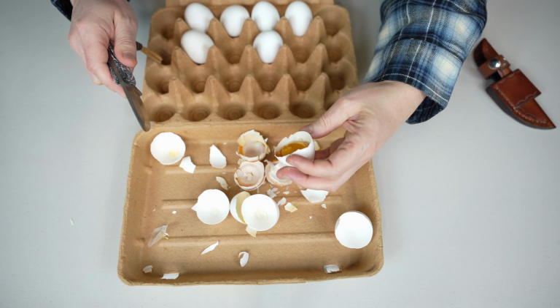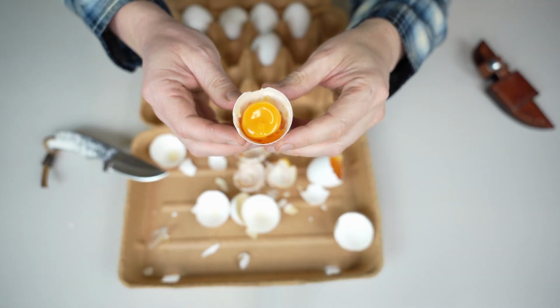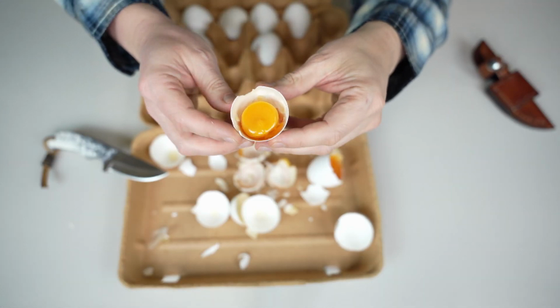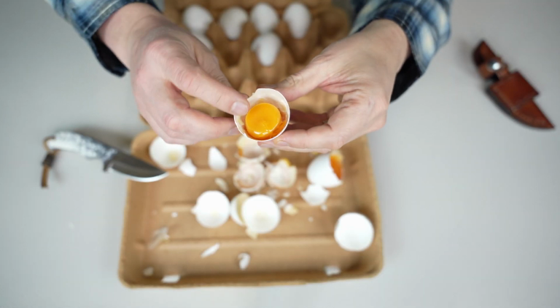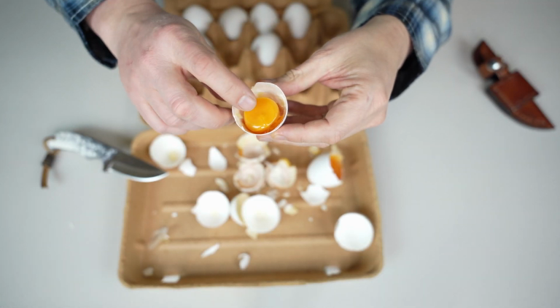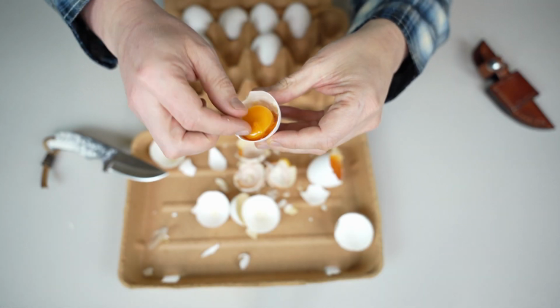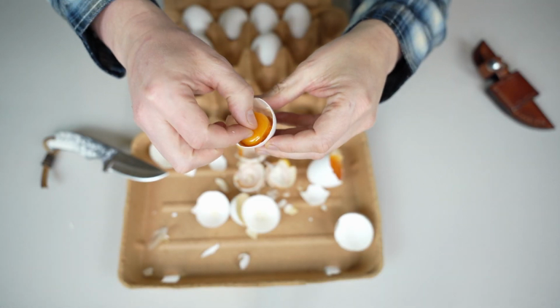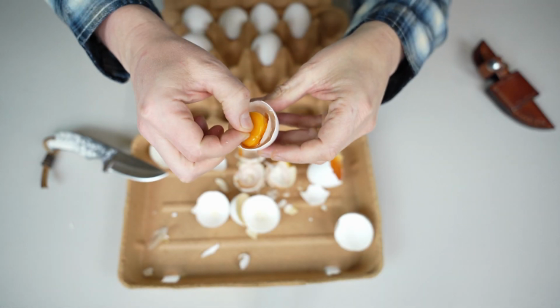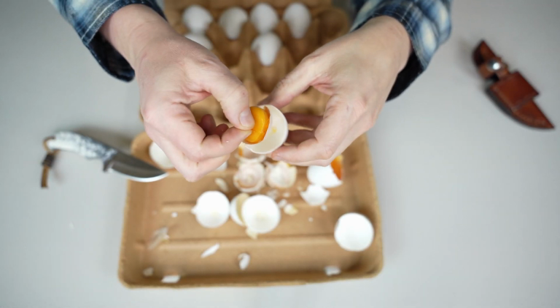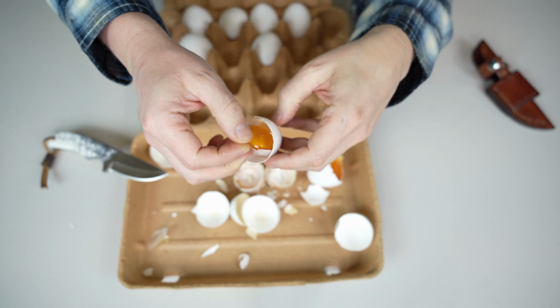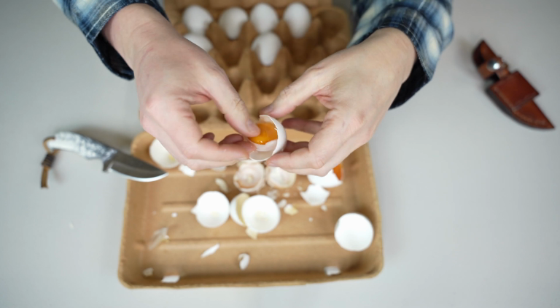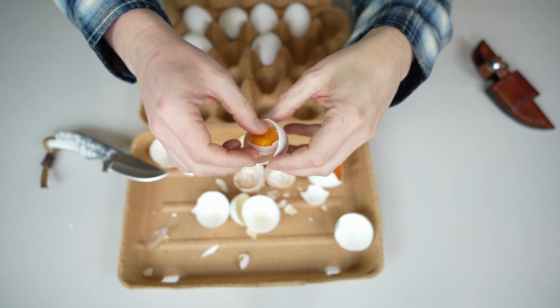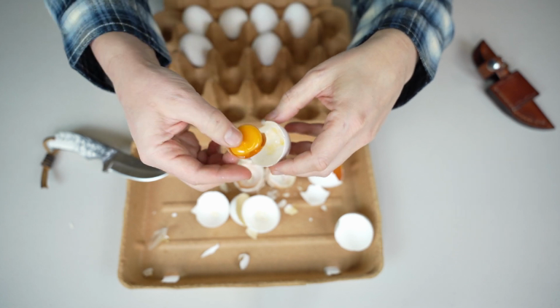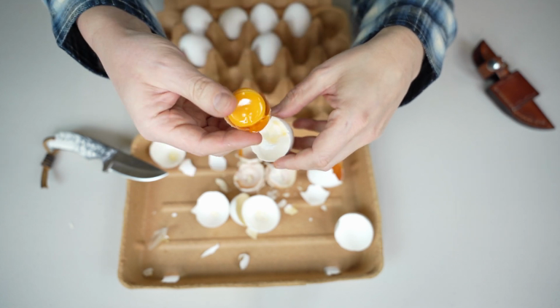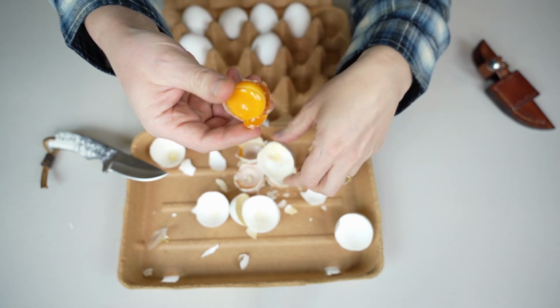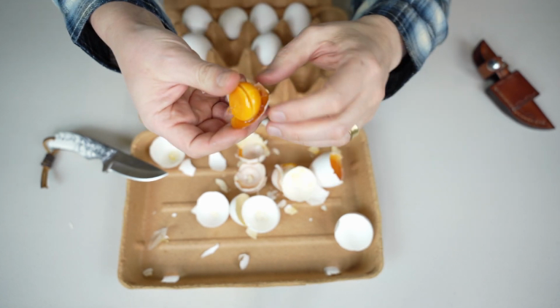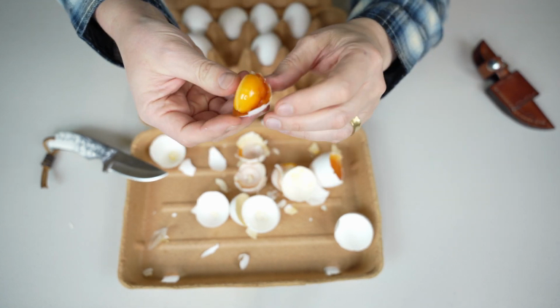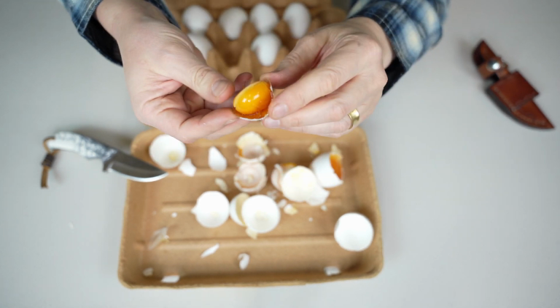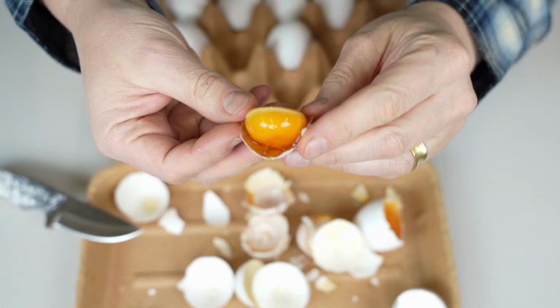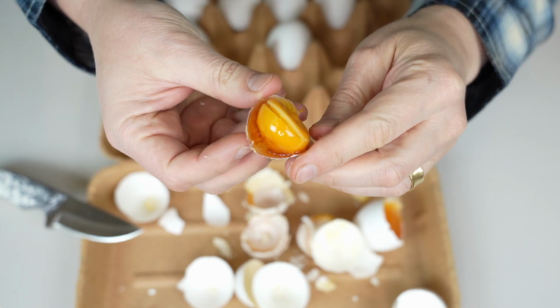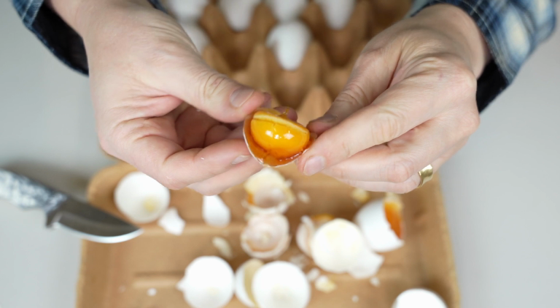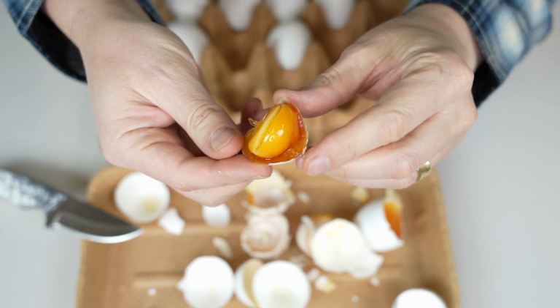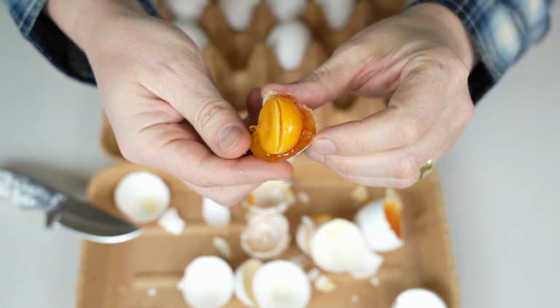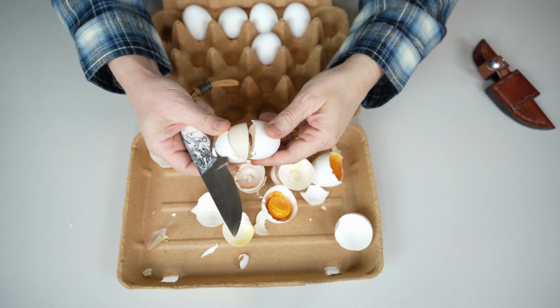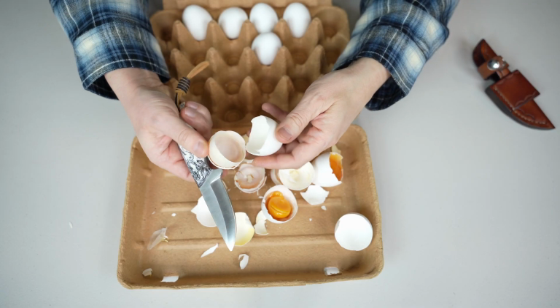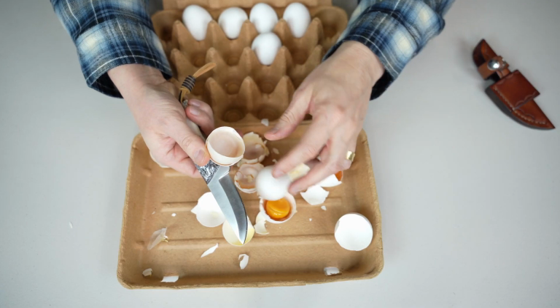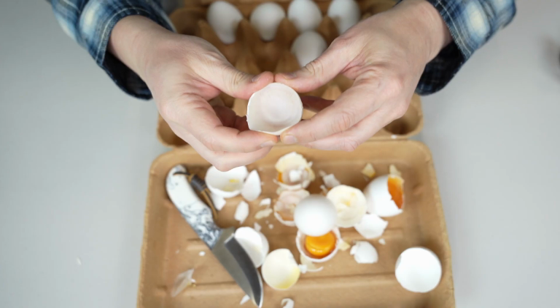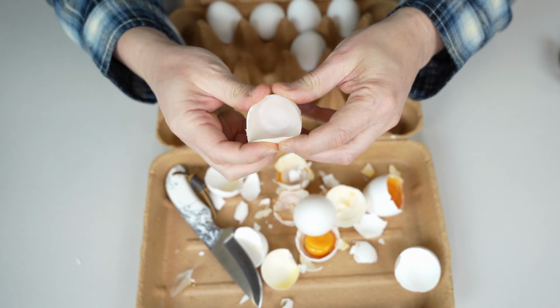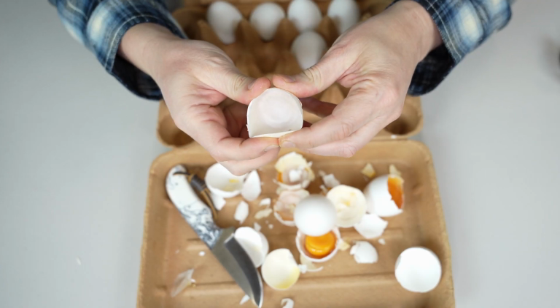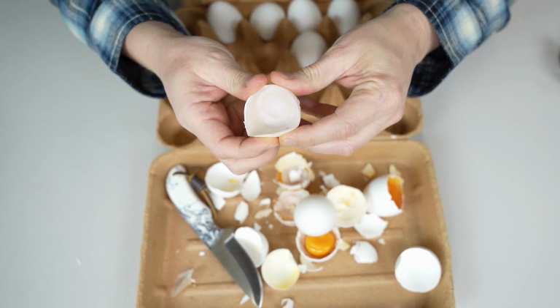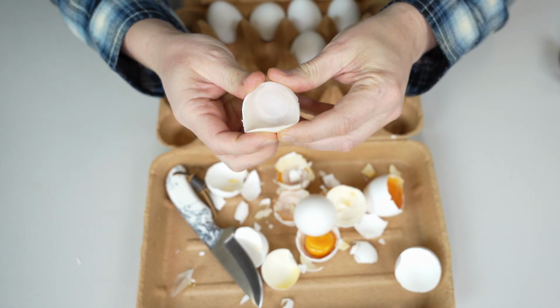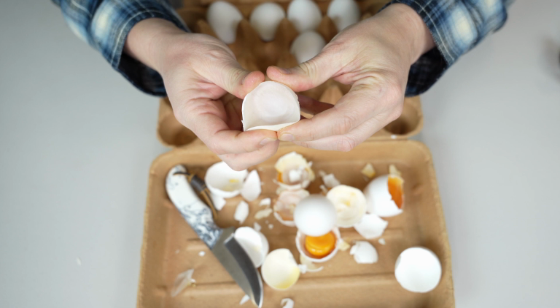Oh, this one is kind of cool looking — look at that. Completely dry, but cool looking. Check this out, this is all like rubber.